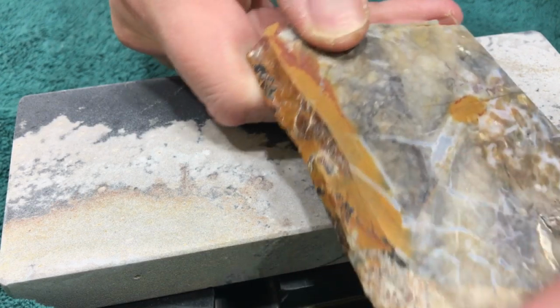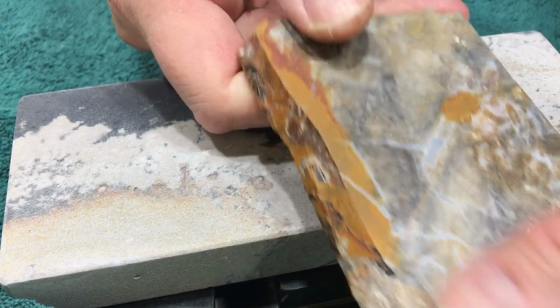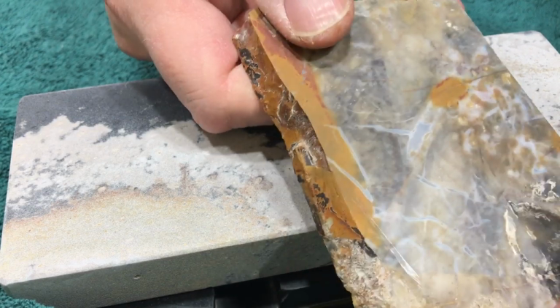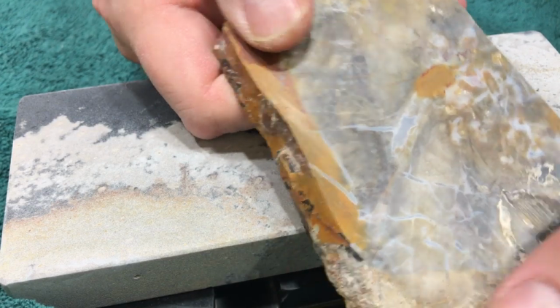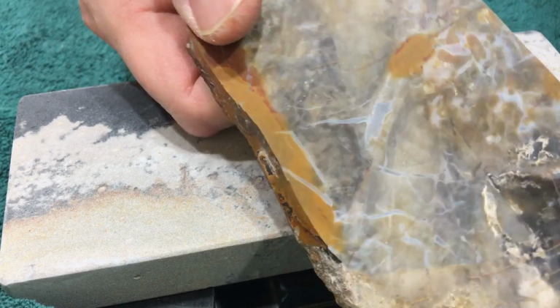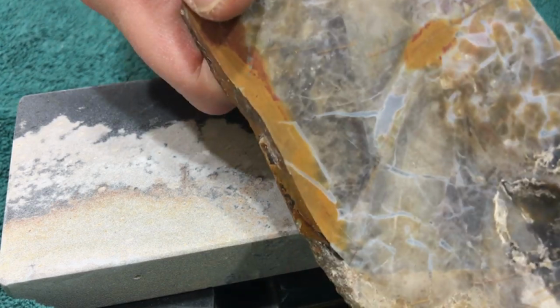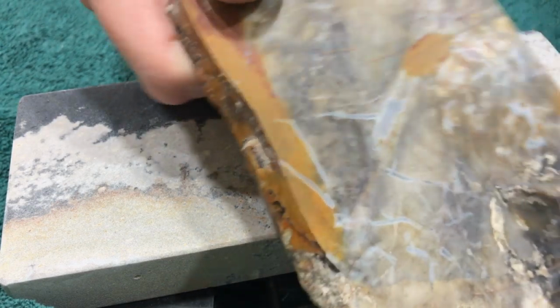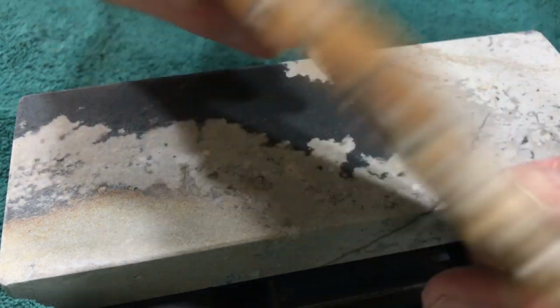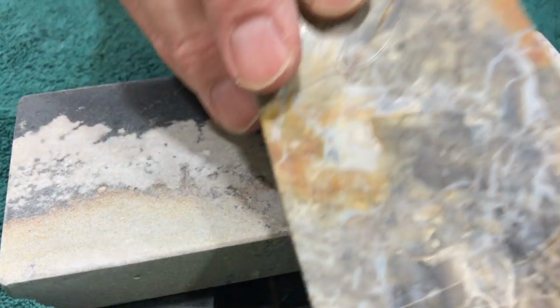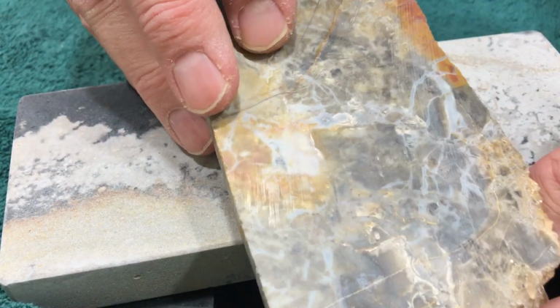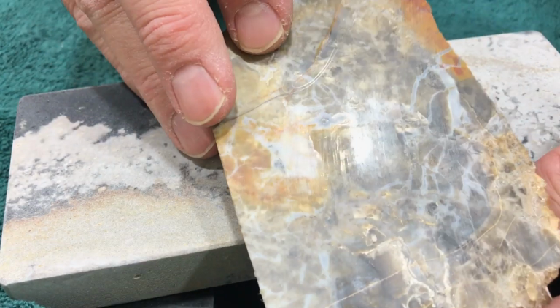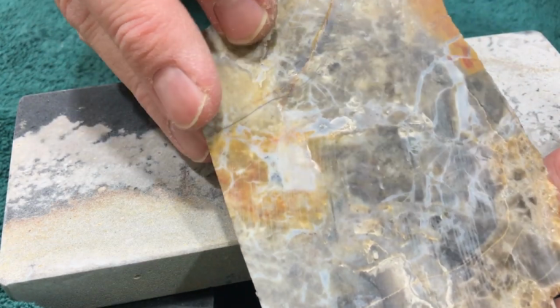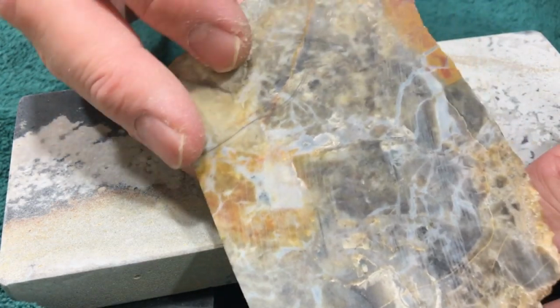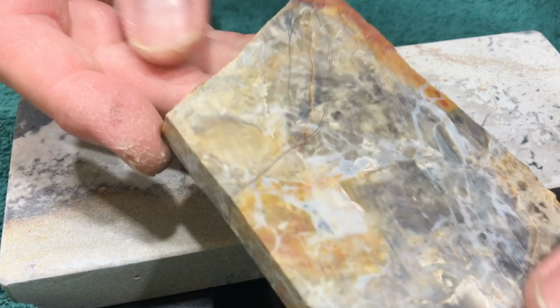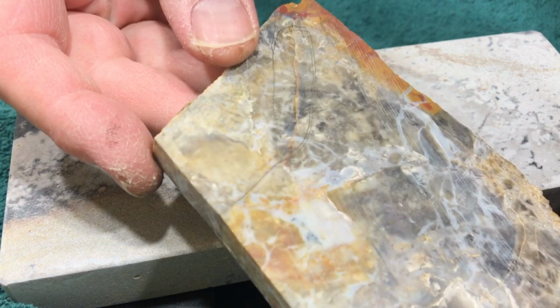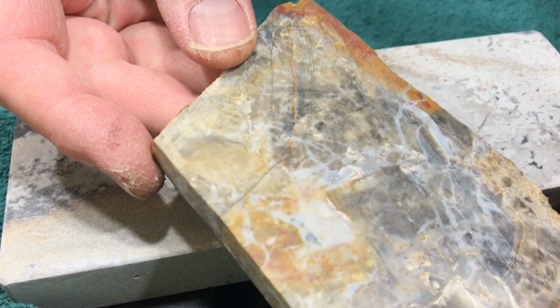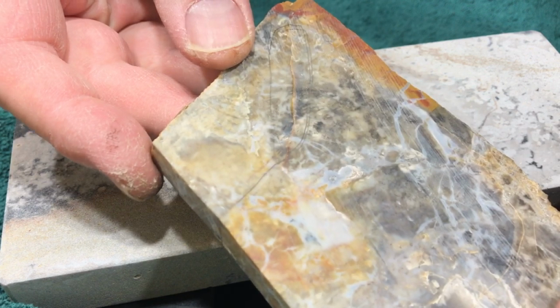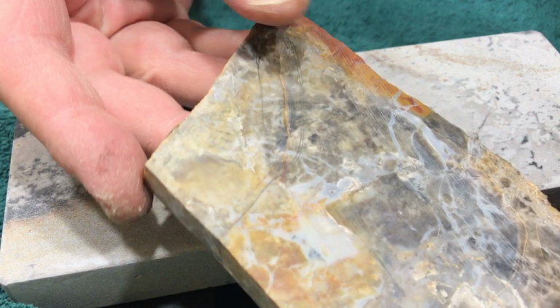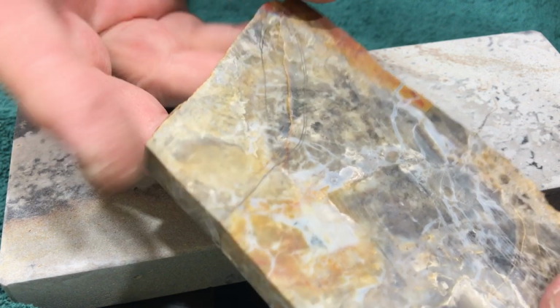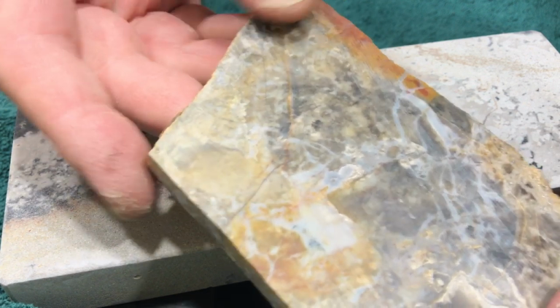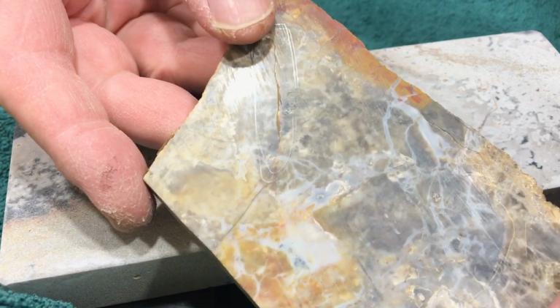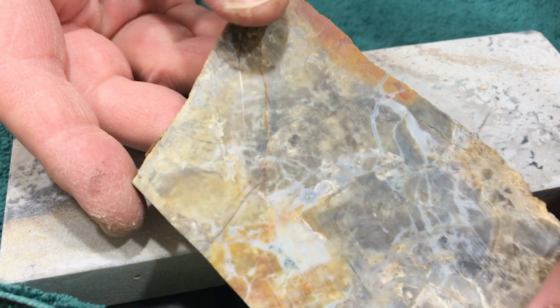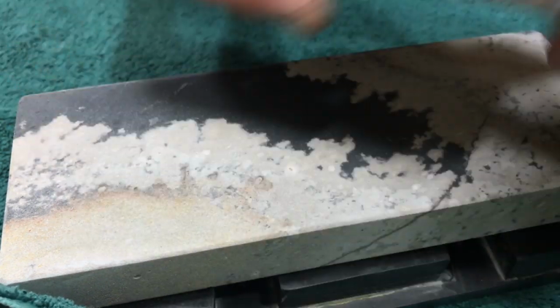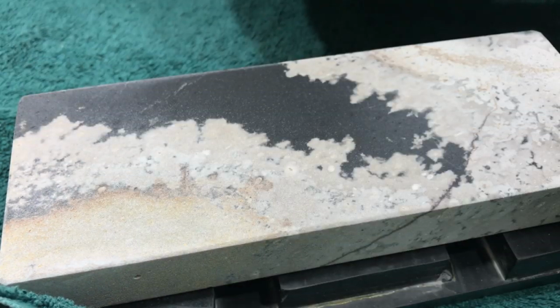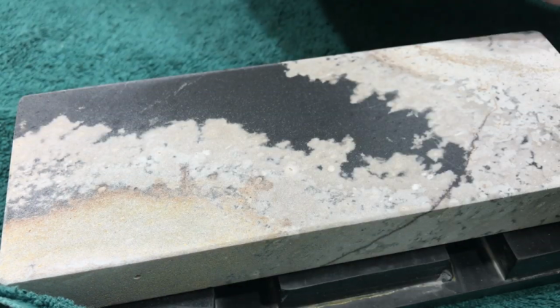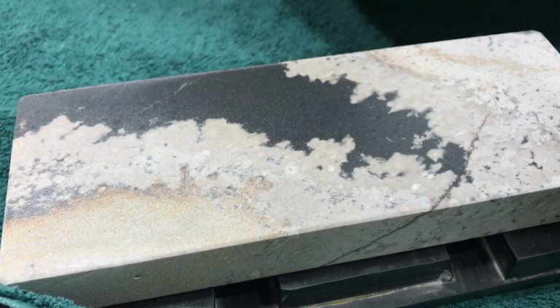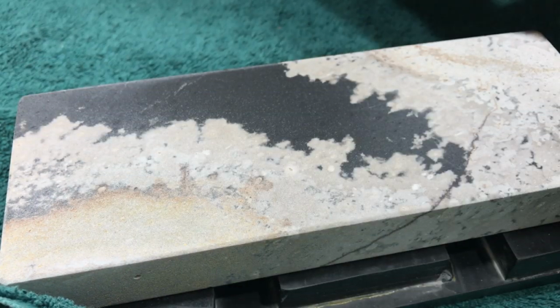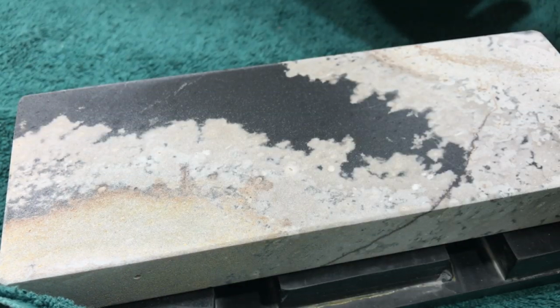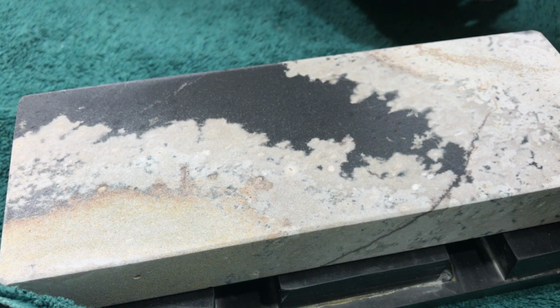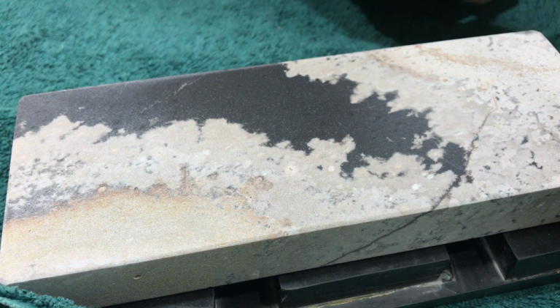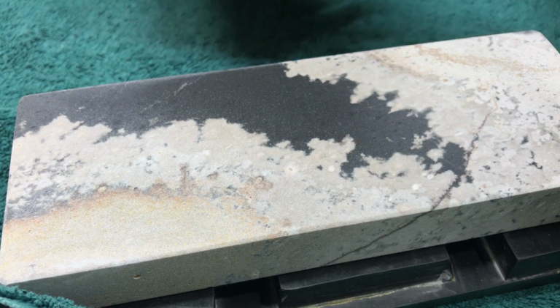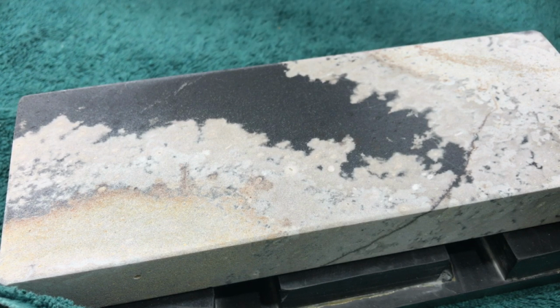It's kind of like Mother Nature threw up here. It's interesting from a mineralogy or geological point of view, but the color scheme is pretty rough, so I'm not really all that happy with it.